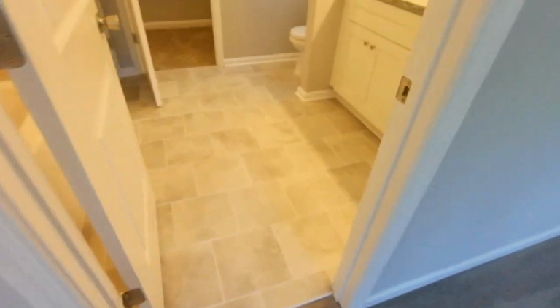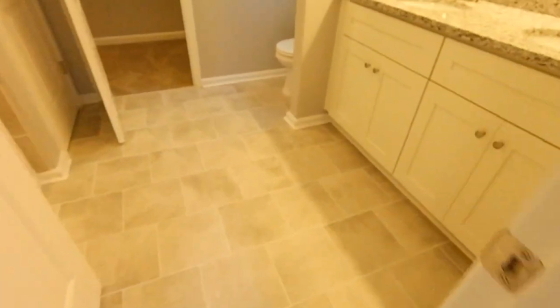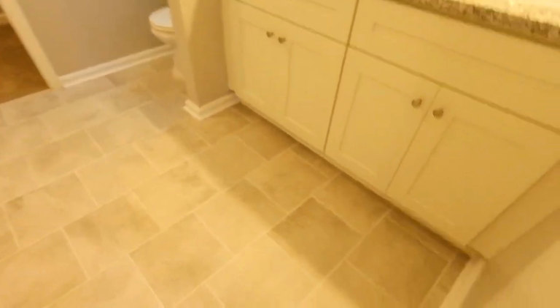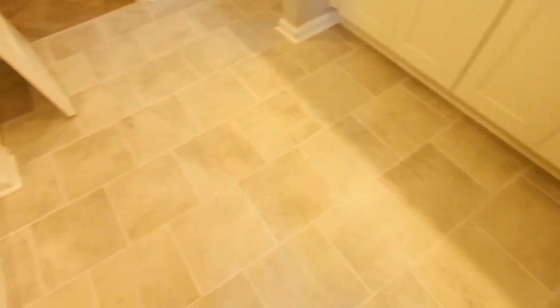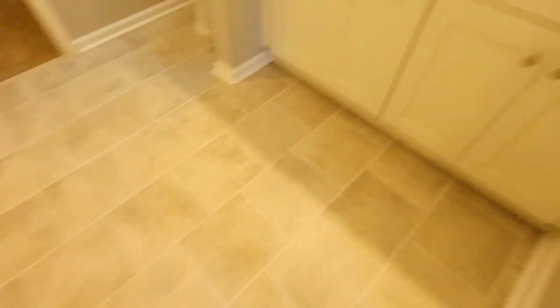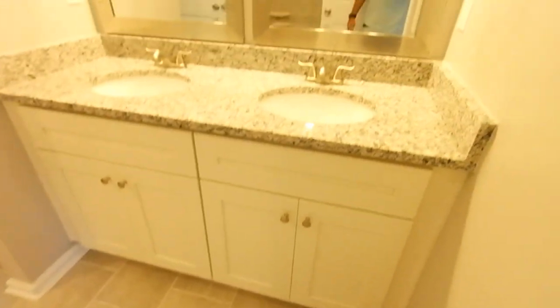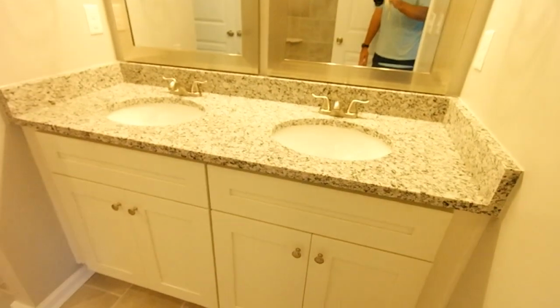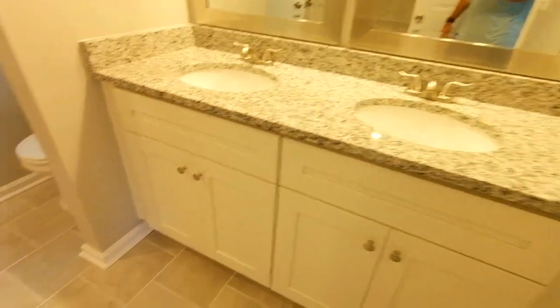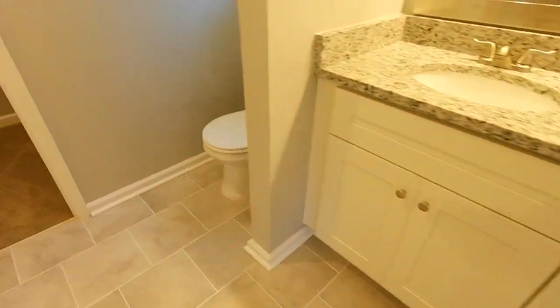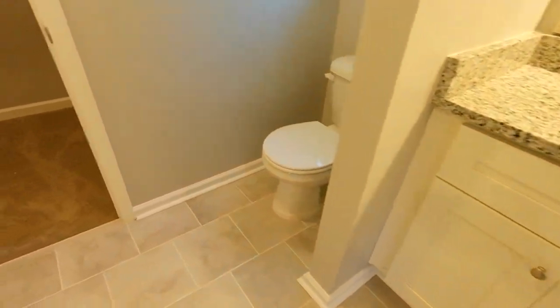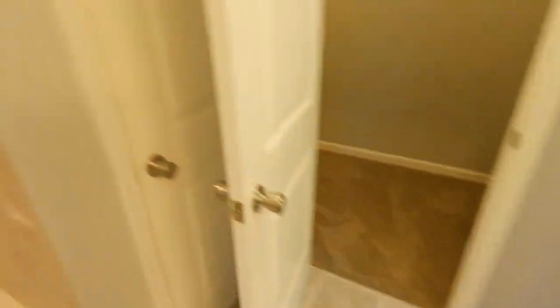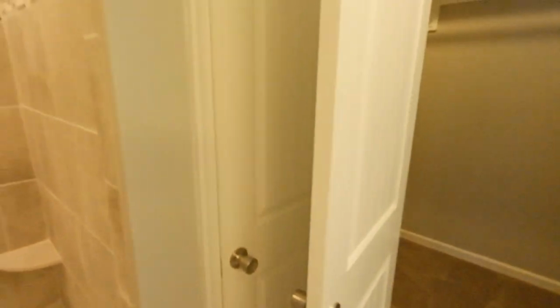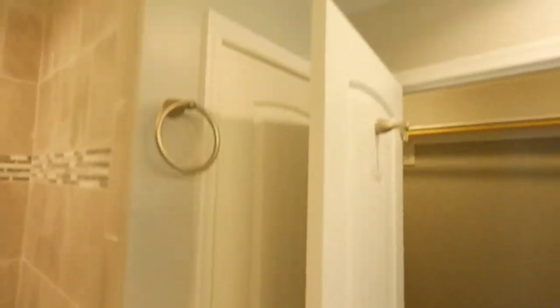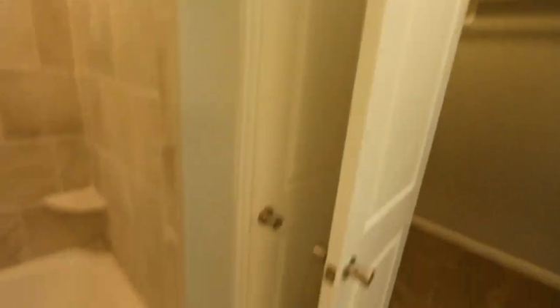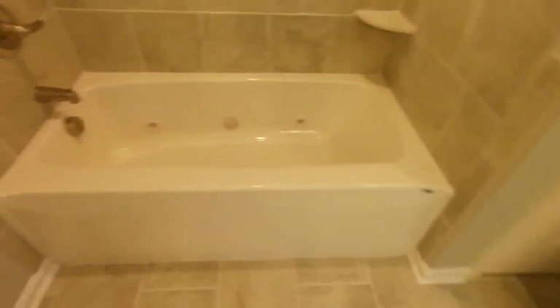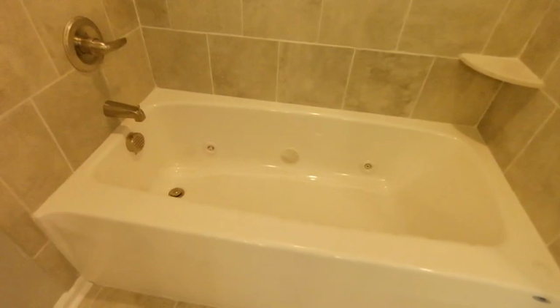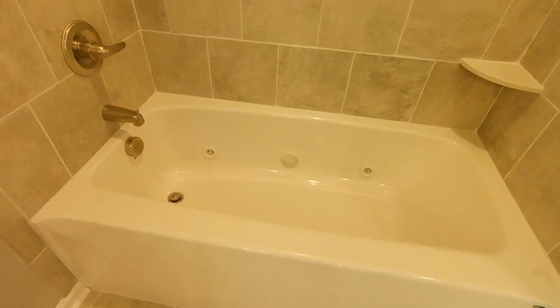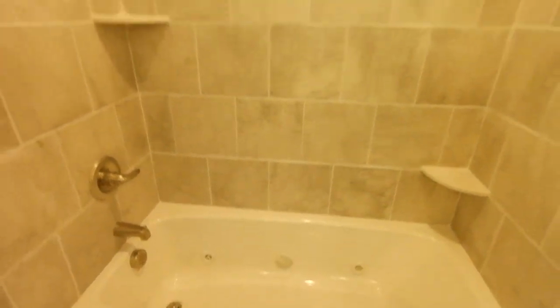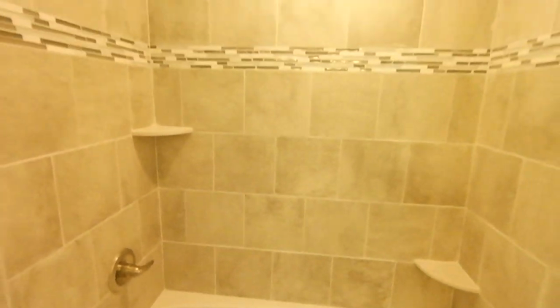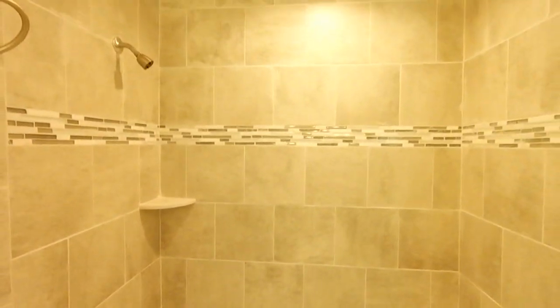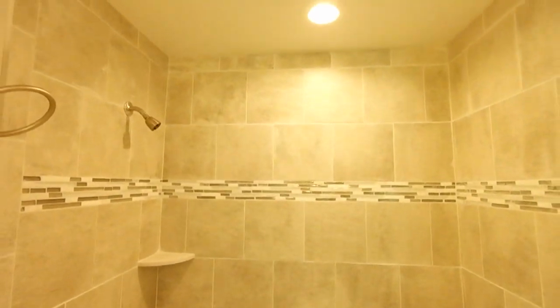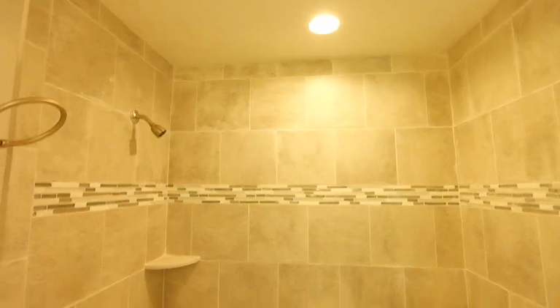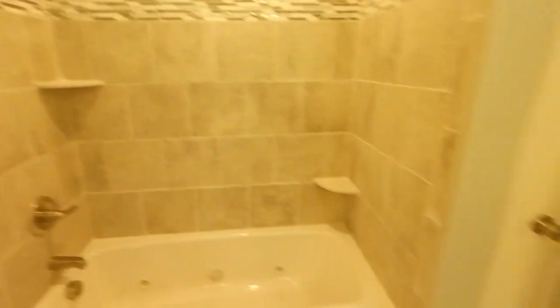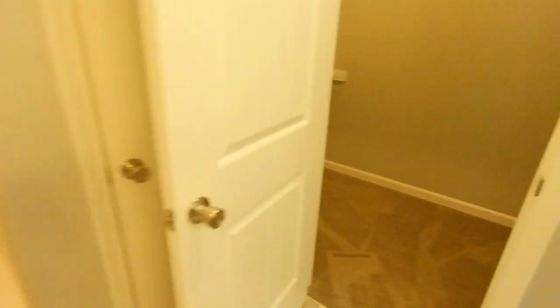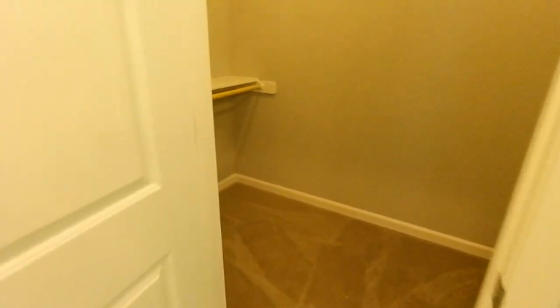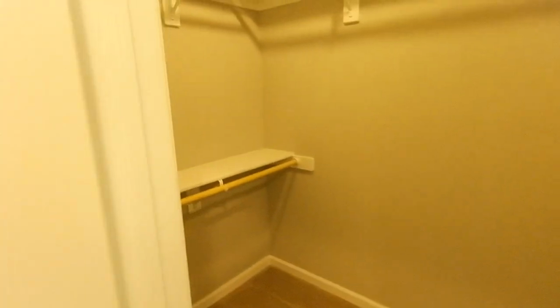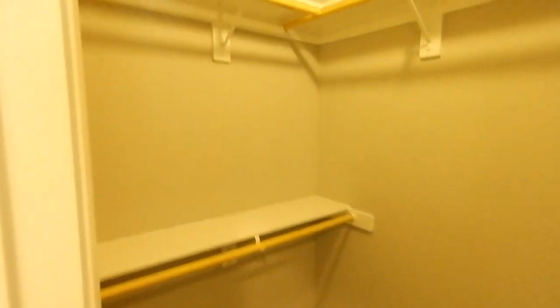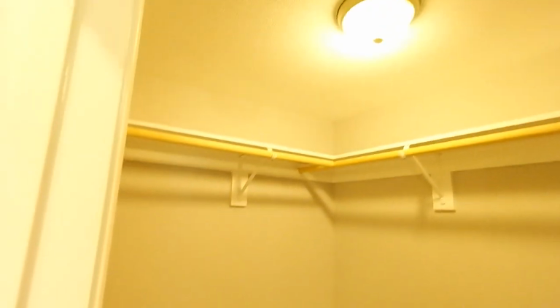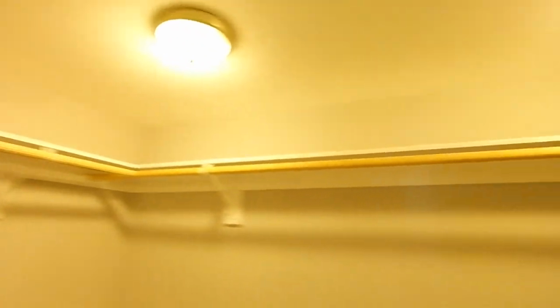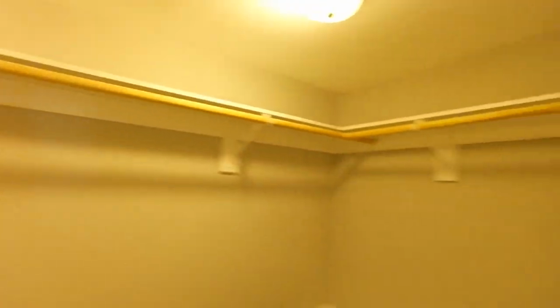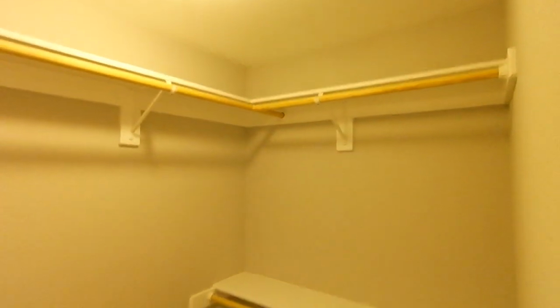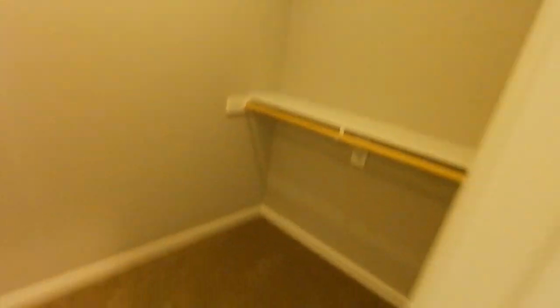En suite master bath with offset ceramic tile. Double vanity, linen here. Got the jetted tub with tile surround for the shower — really well done. Walk-in closet finished out nicely.